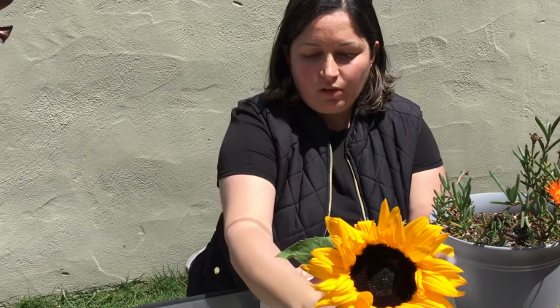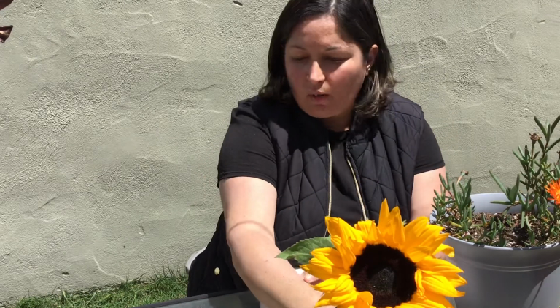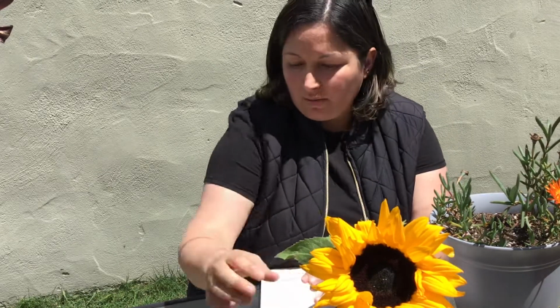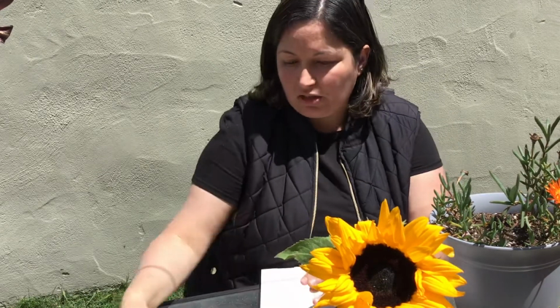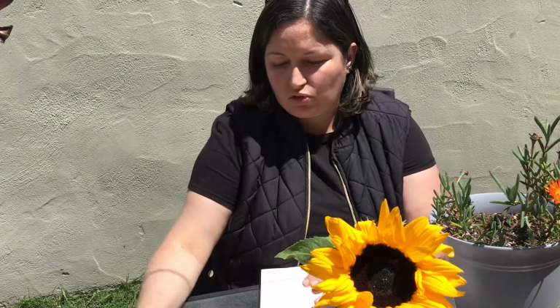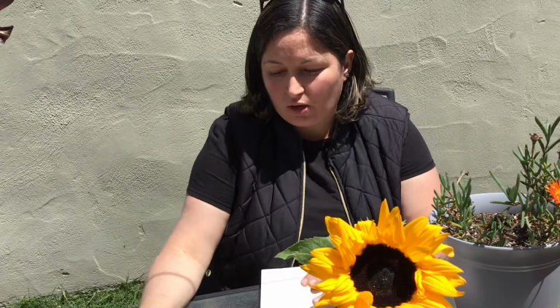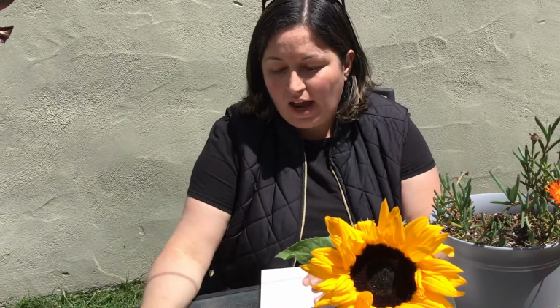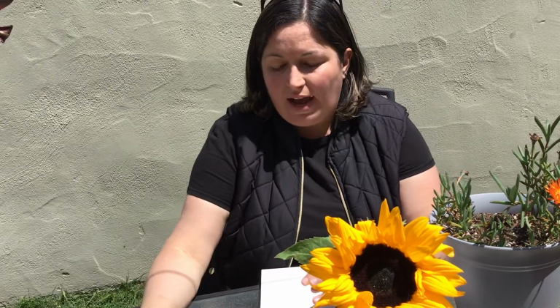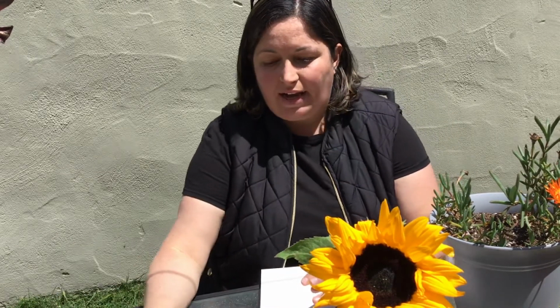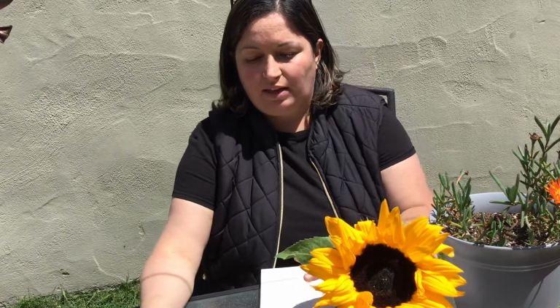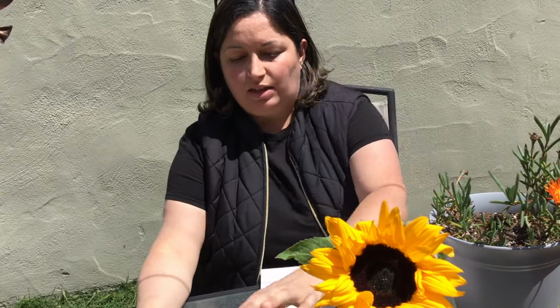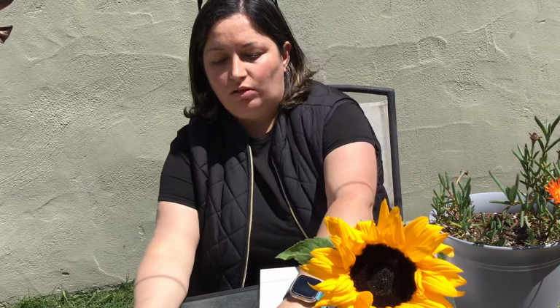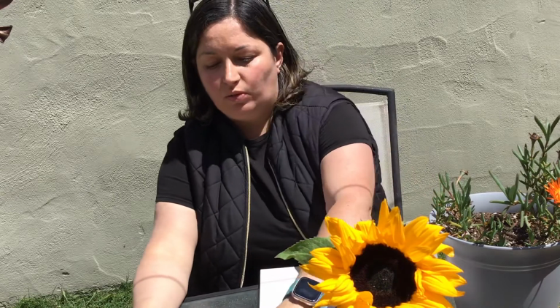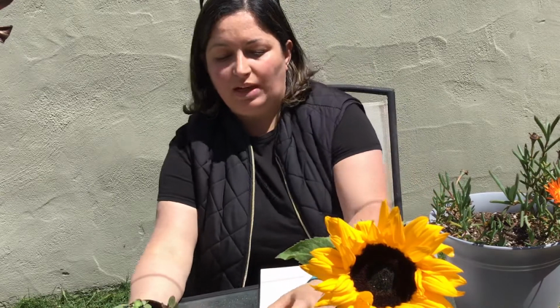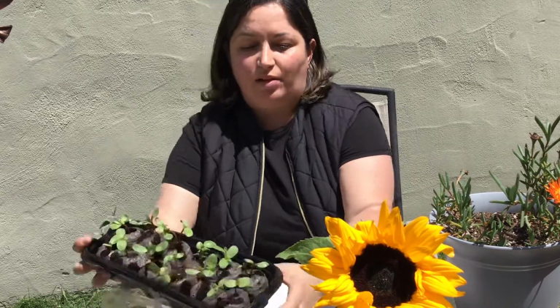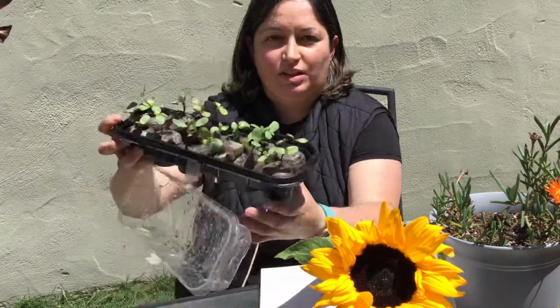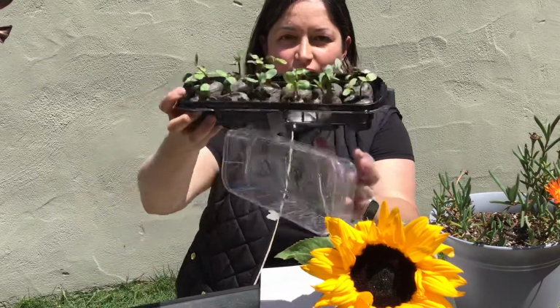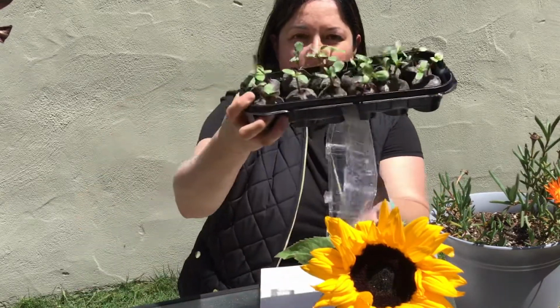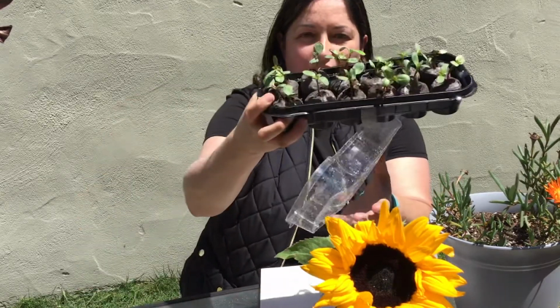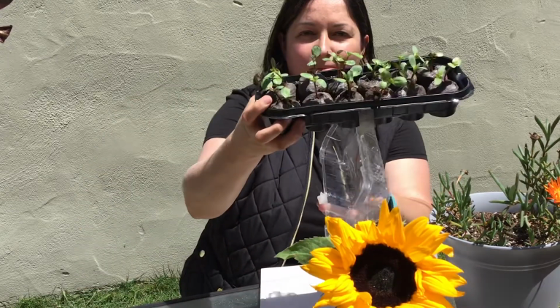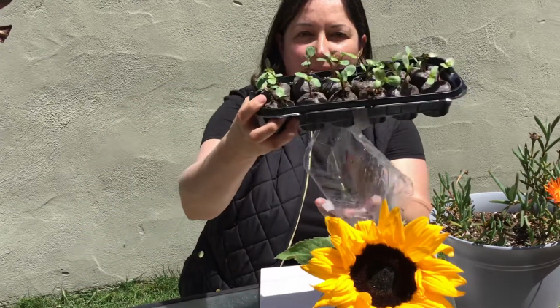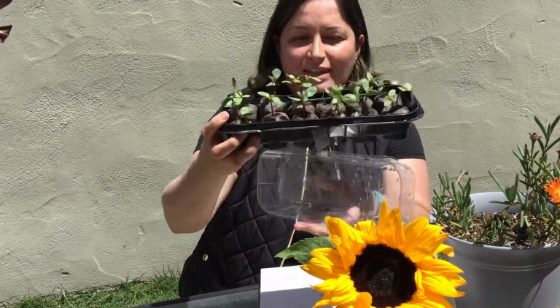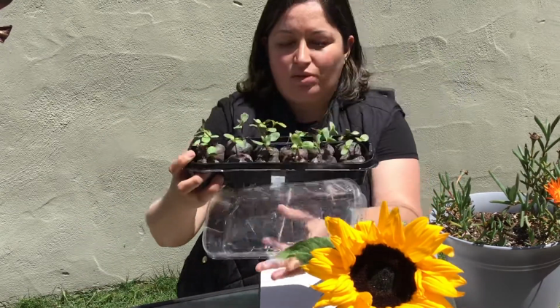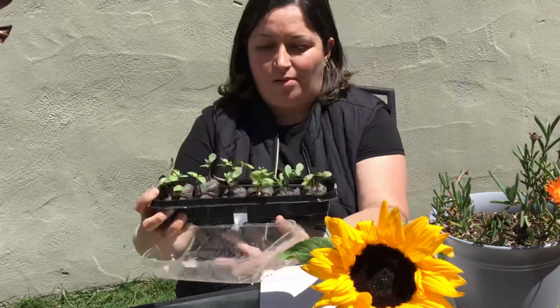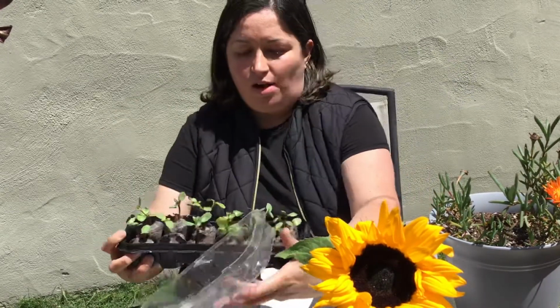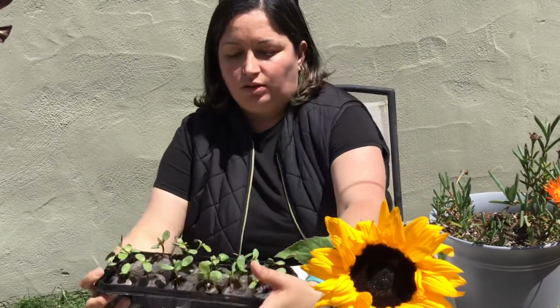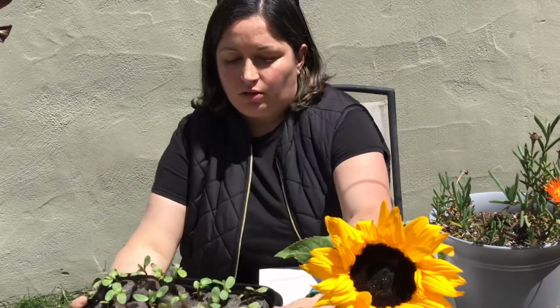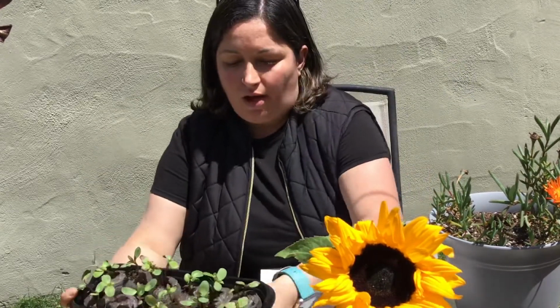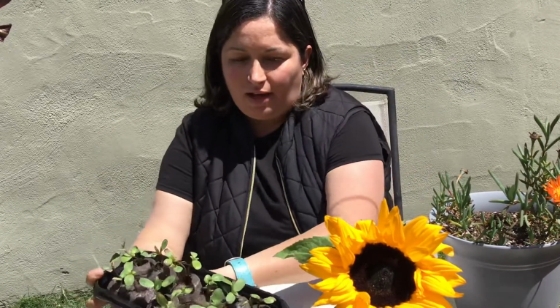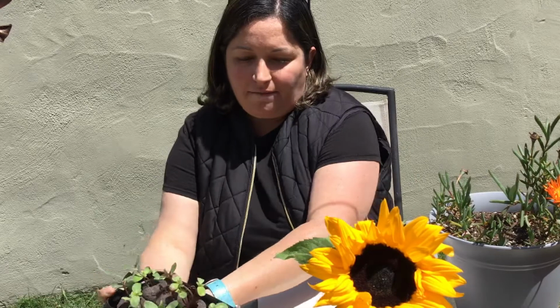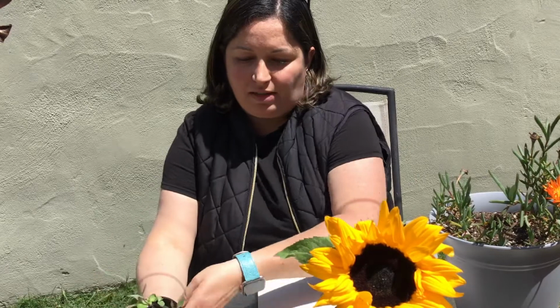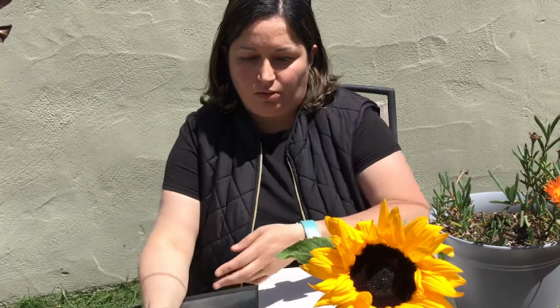I went to the store and I got this little greenhouse that helps my plants grow. And look at how fast they grew.